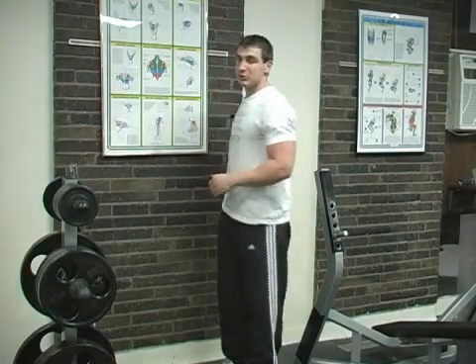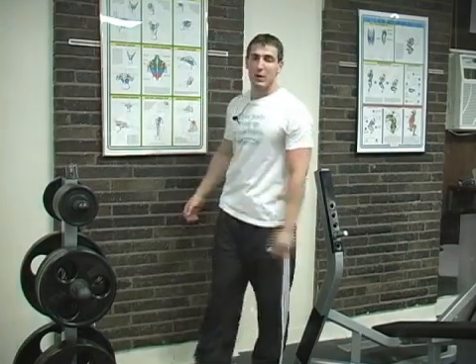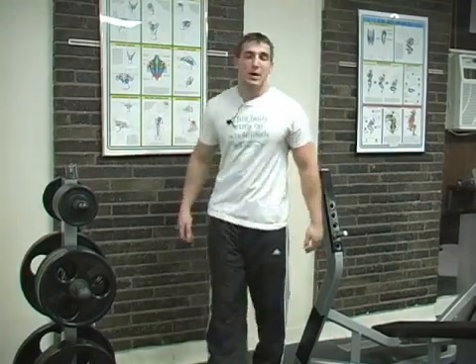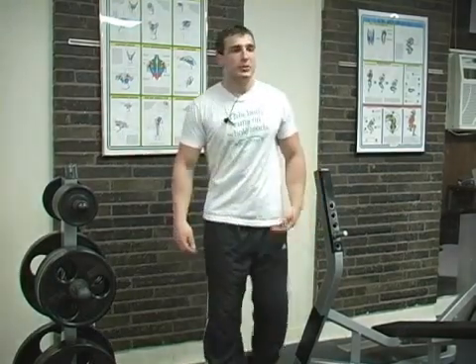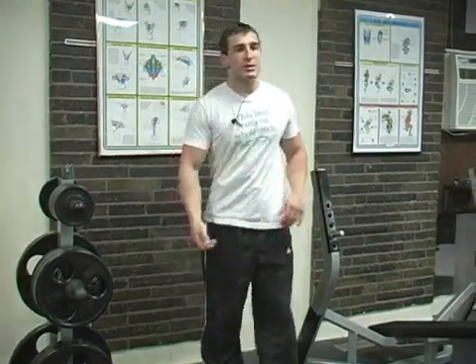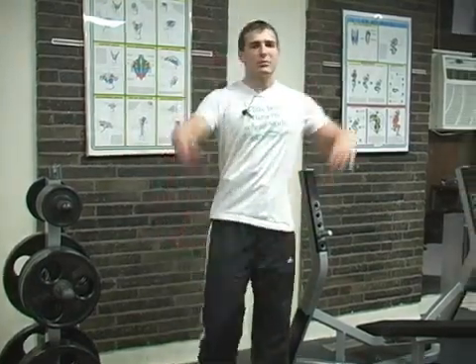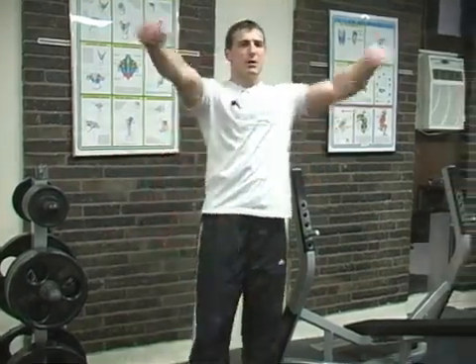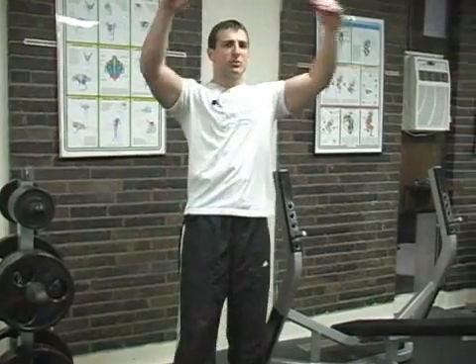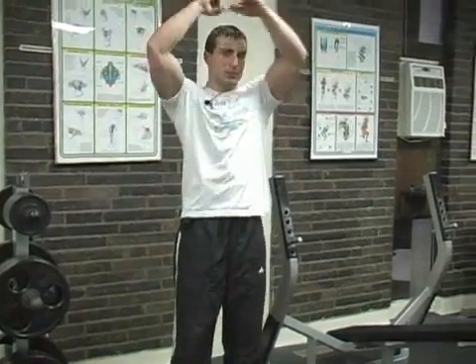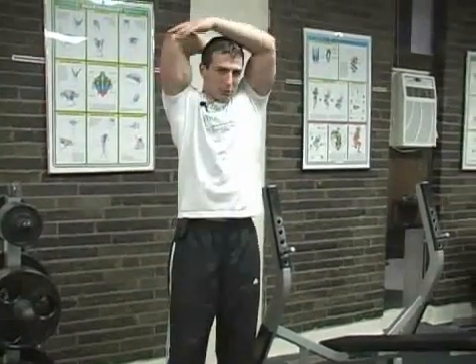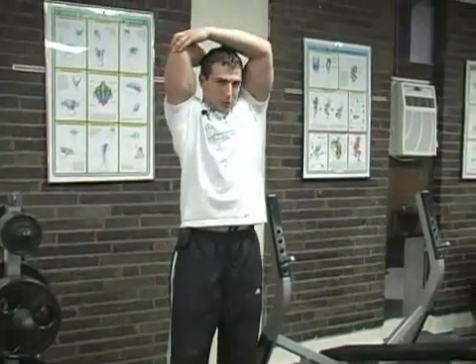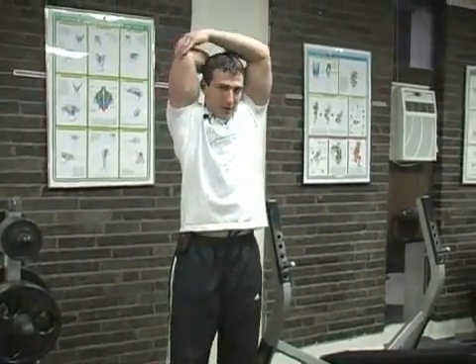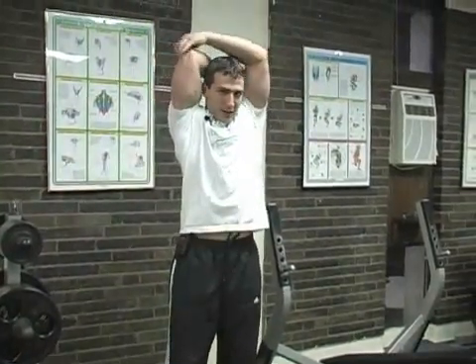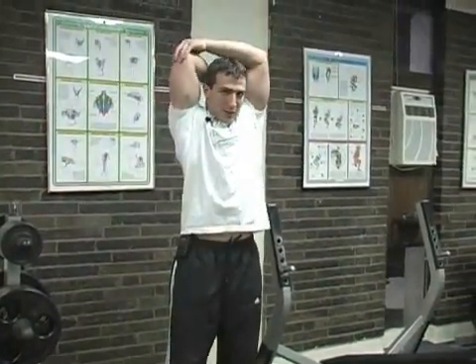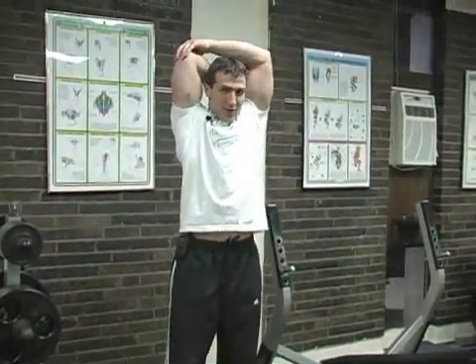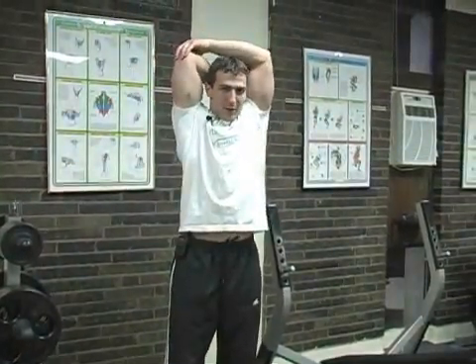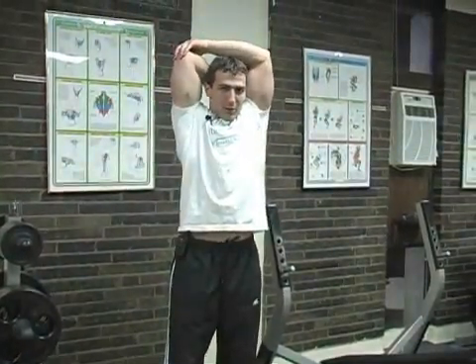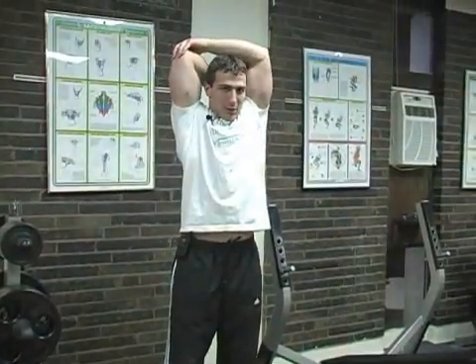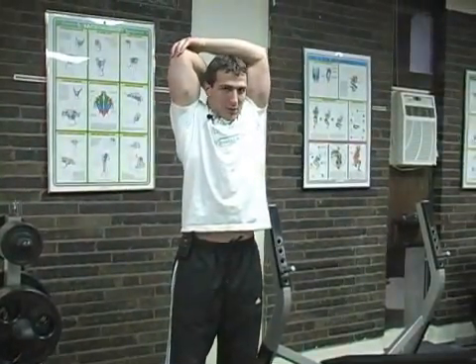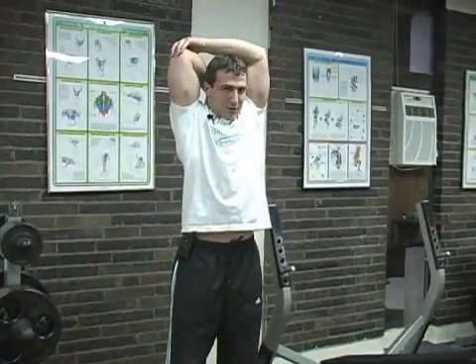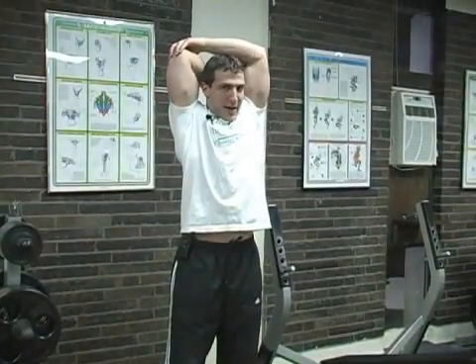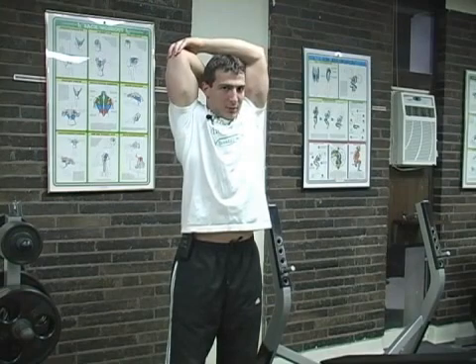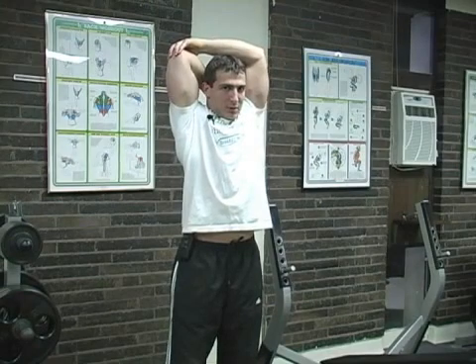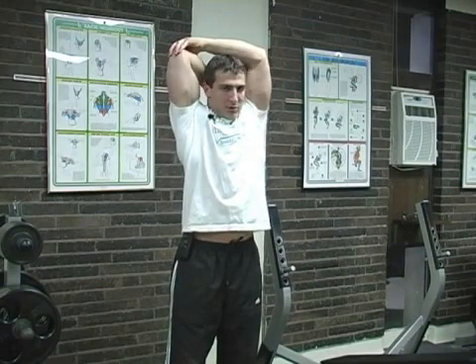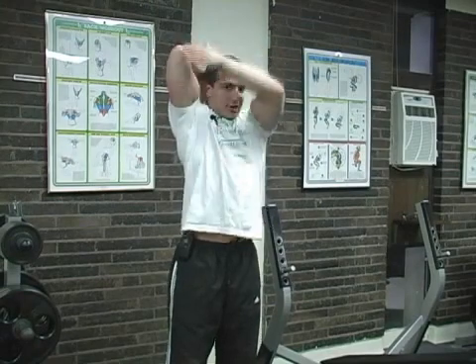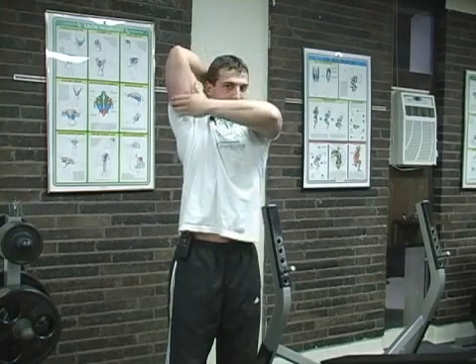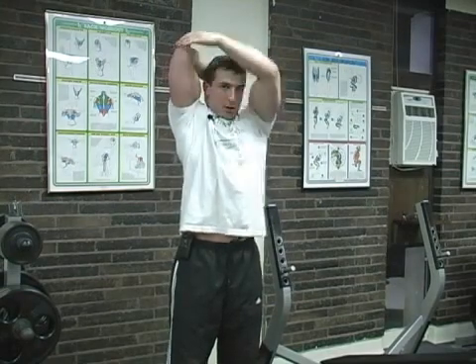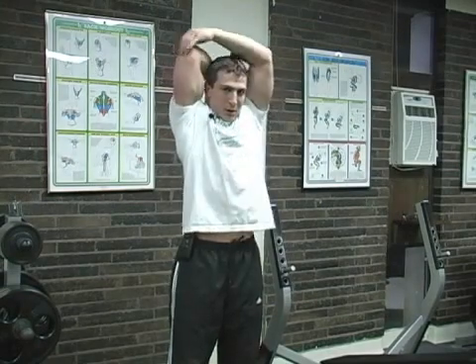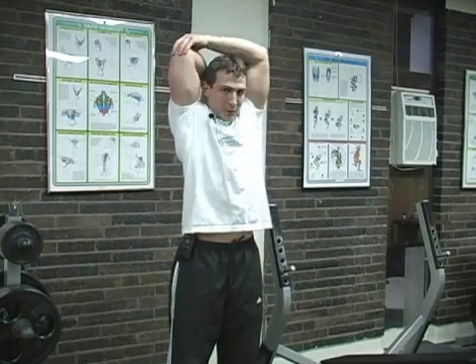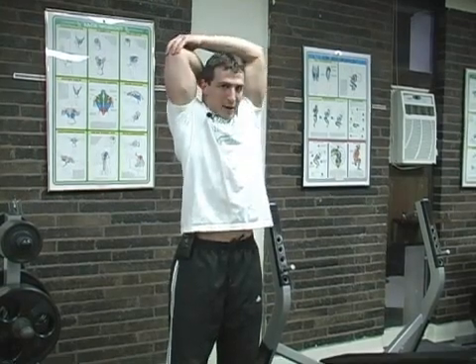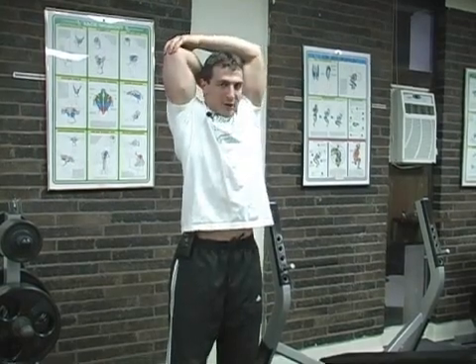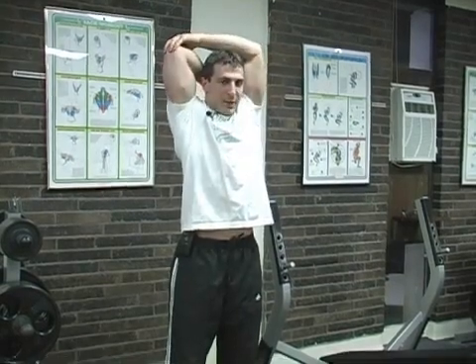Also stretch the triceps out. You just do a simple arm over the head, grab onto your elbow and just press right down. You should feel a nice stretch right through the long head of the tricep there.